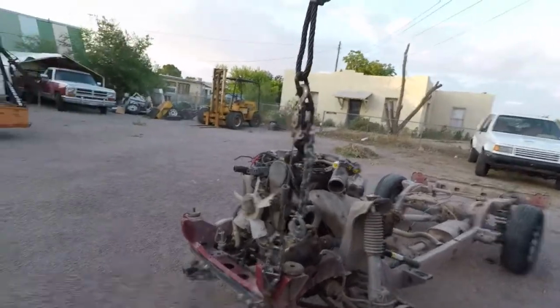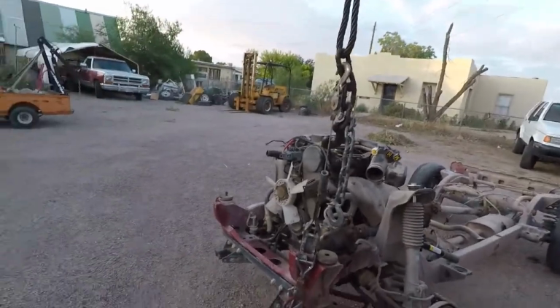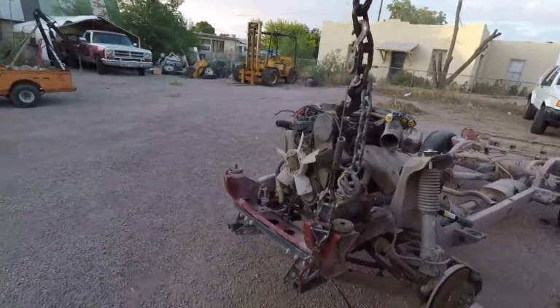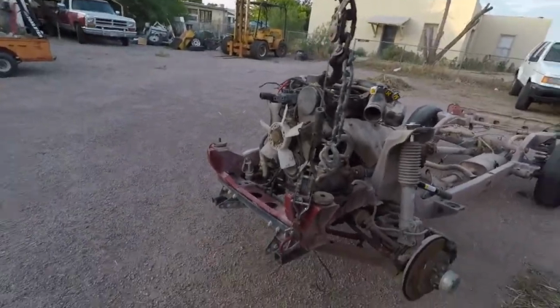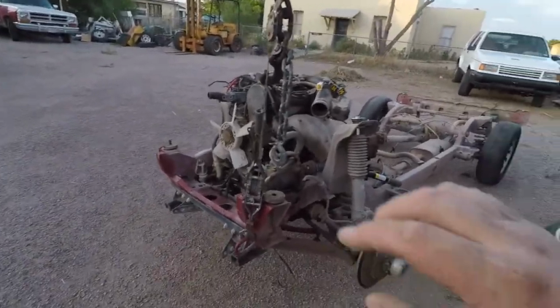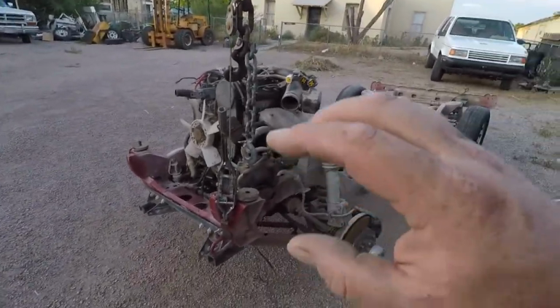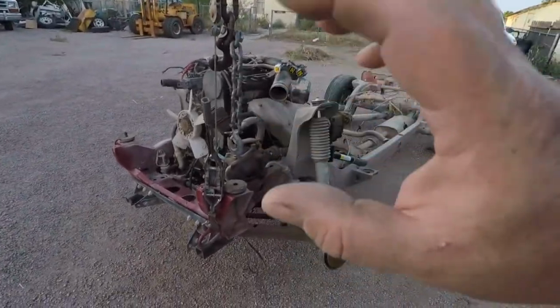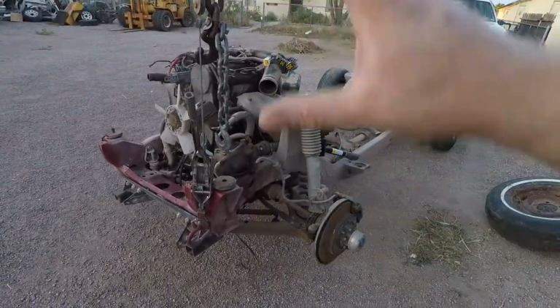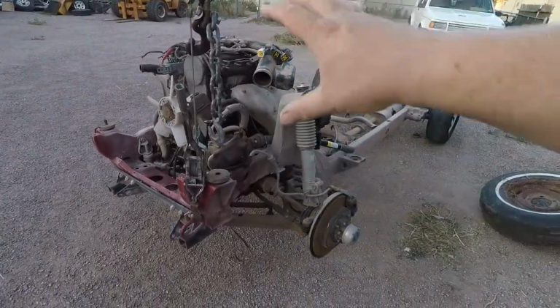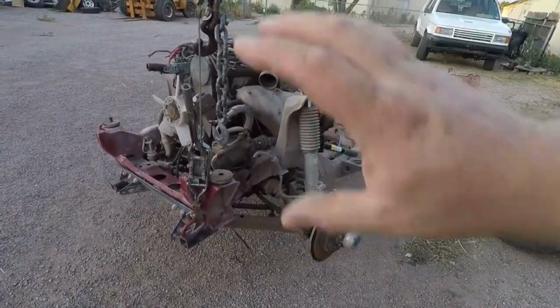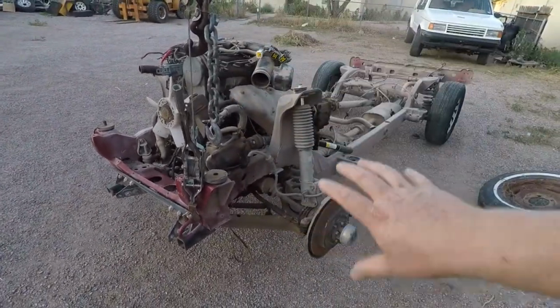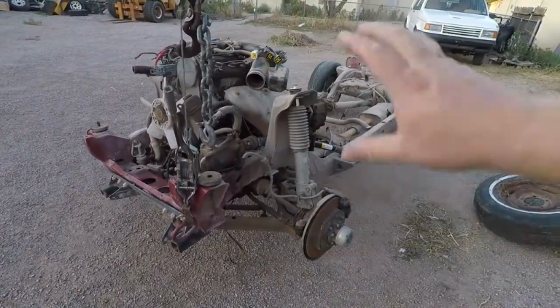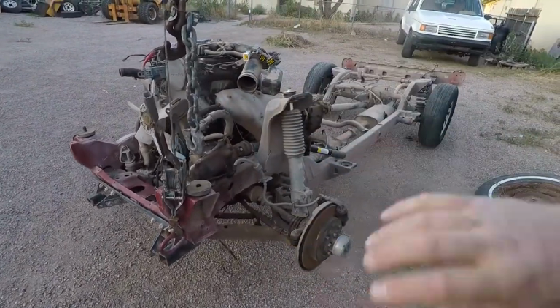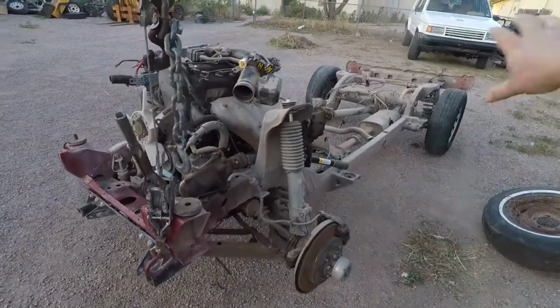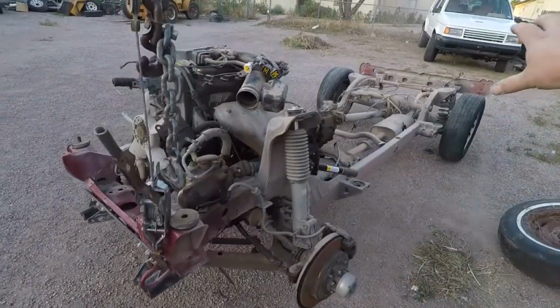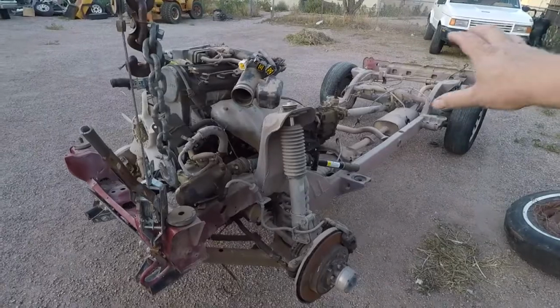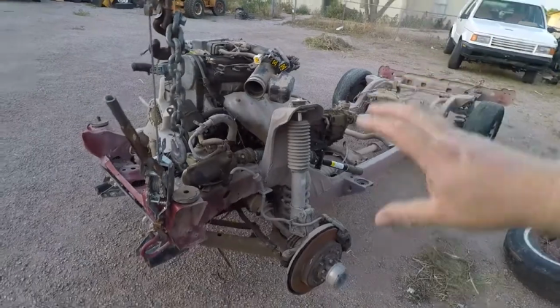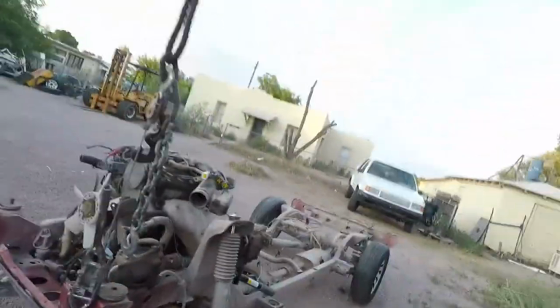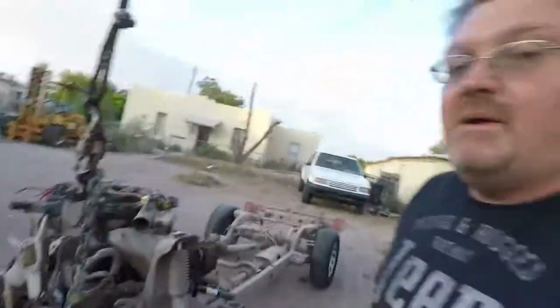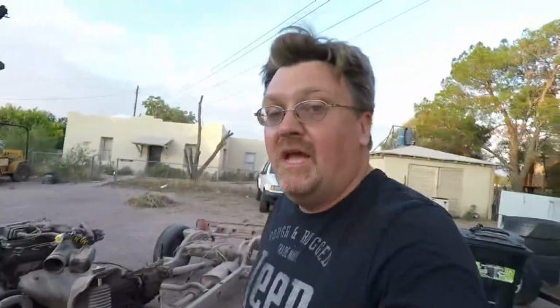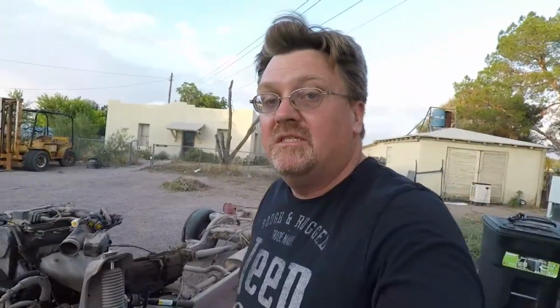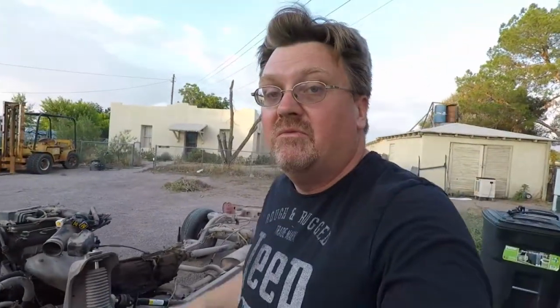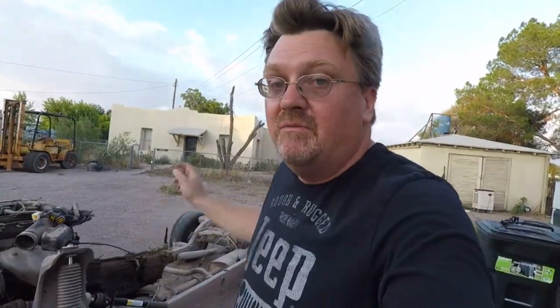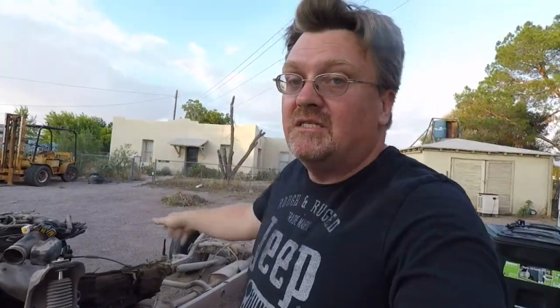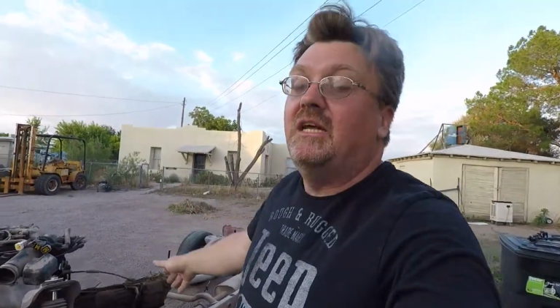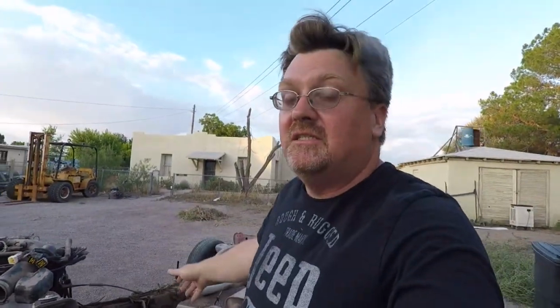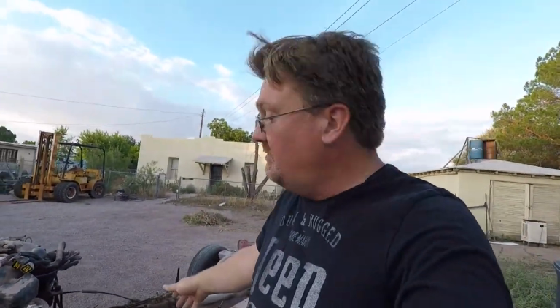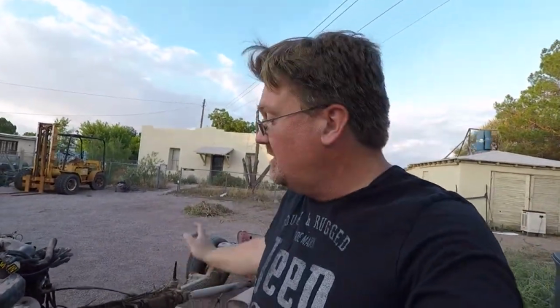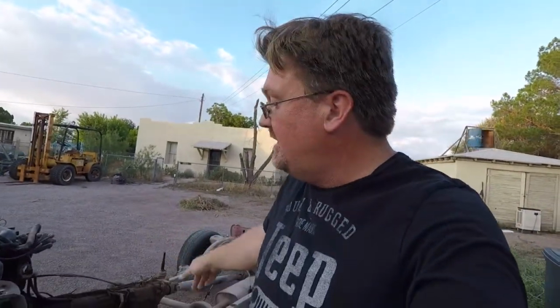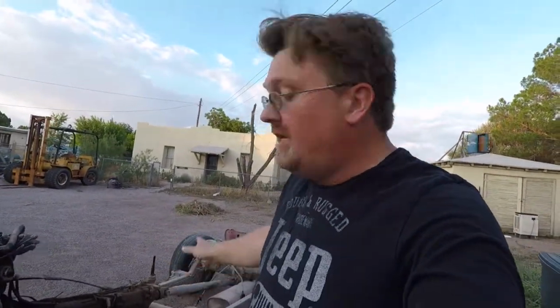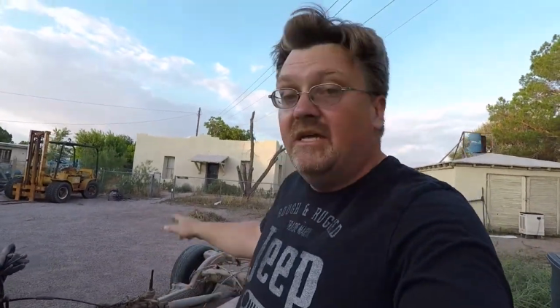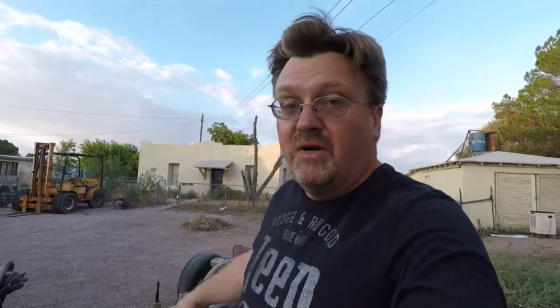It's all basically motor, suspension, frame. I could probably have this thing running by just attaching a steering wheel, seat, and some brakes.